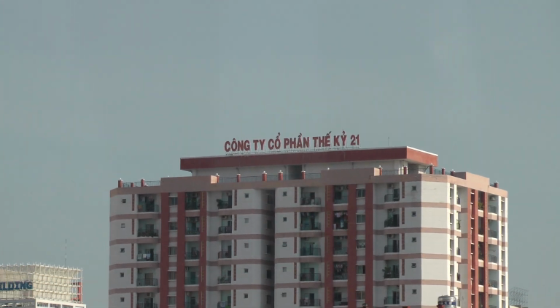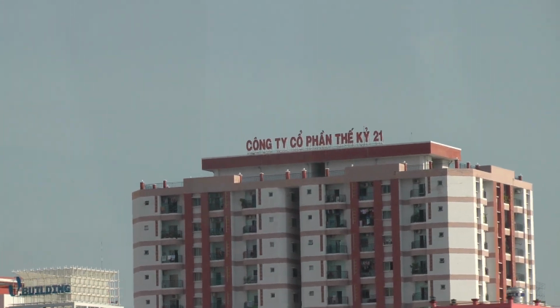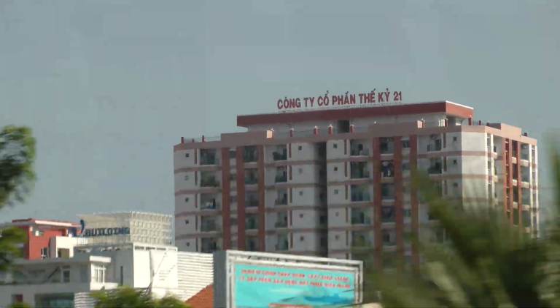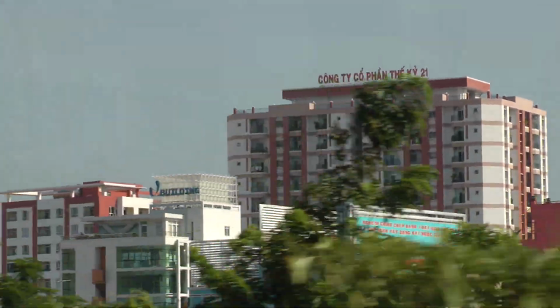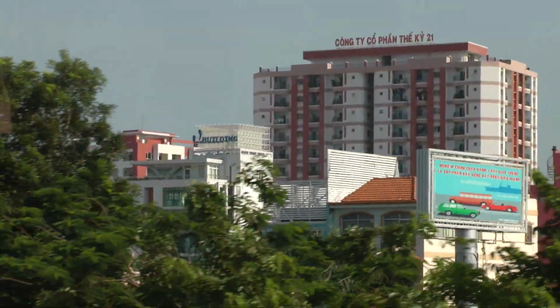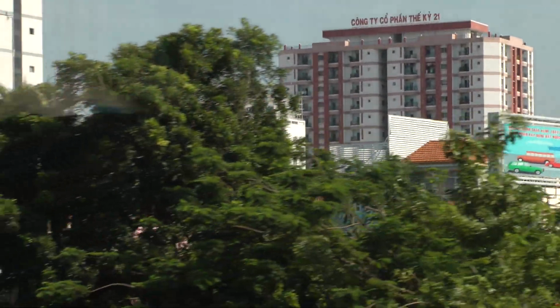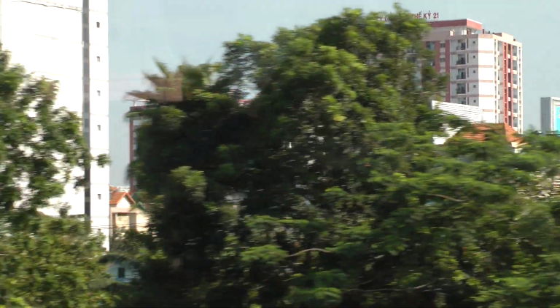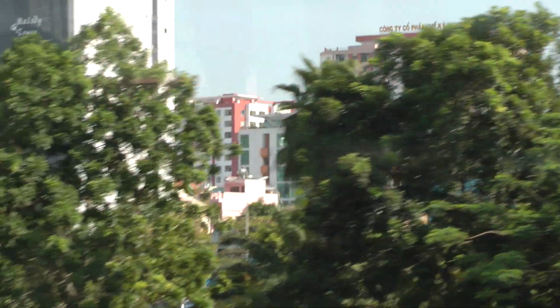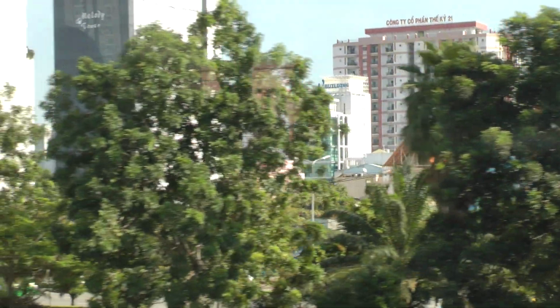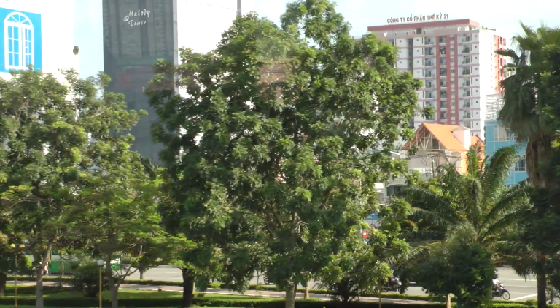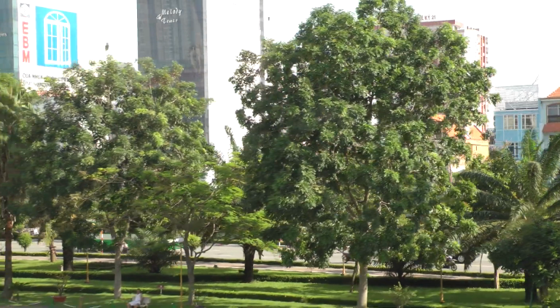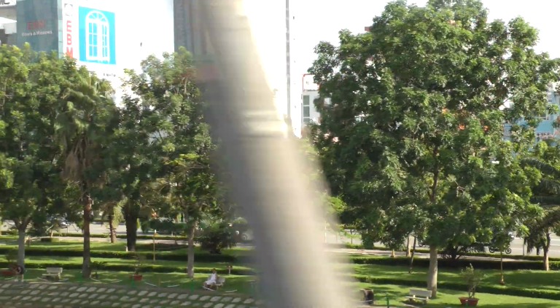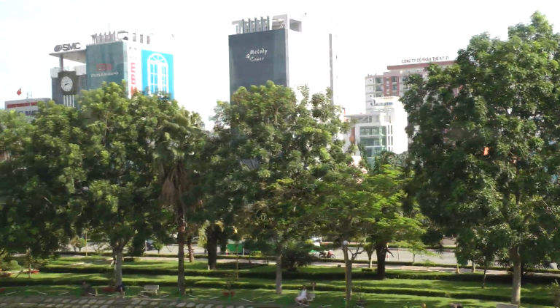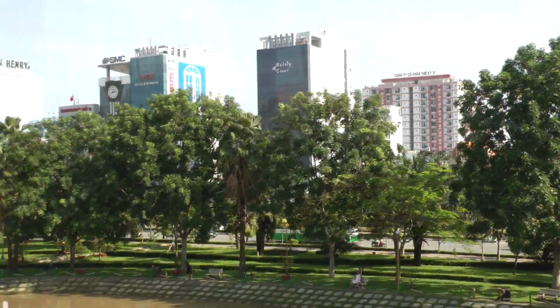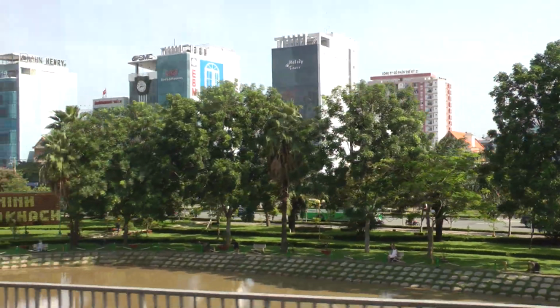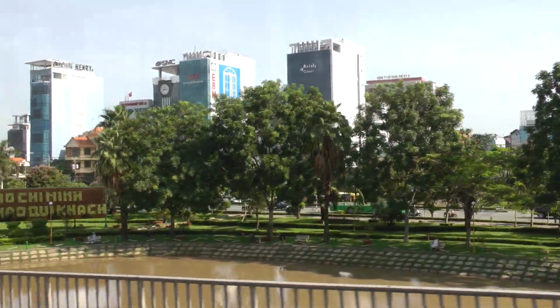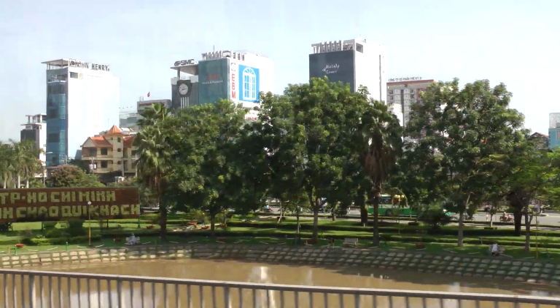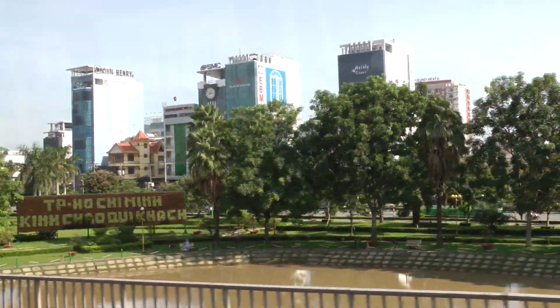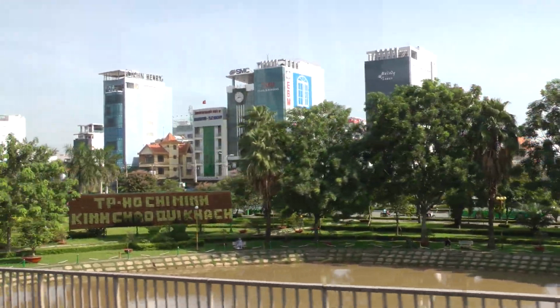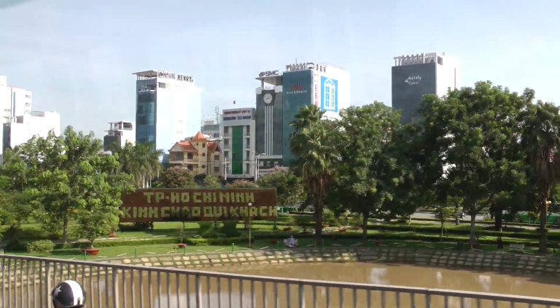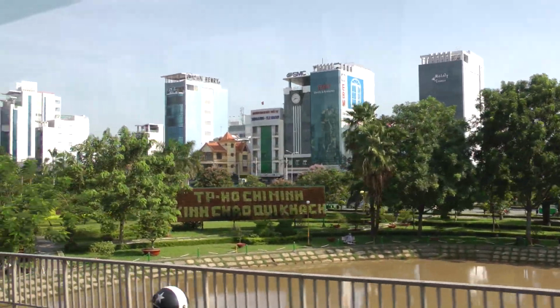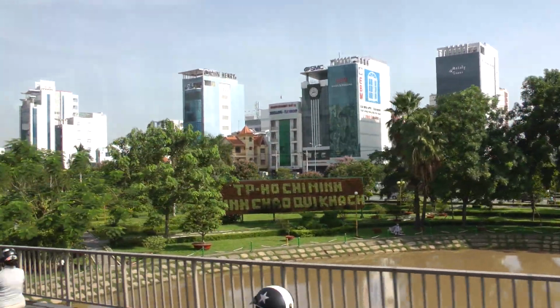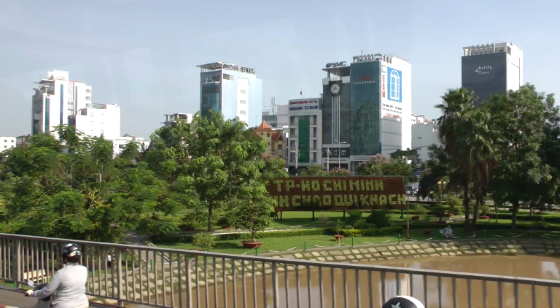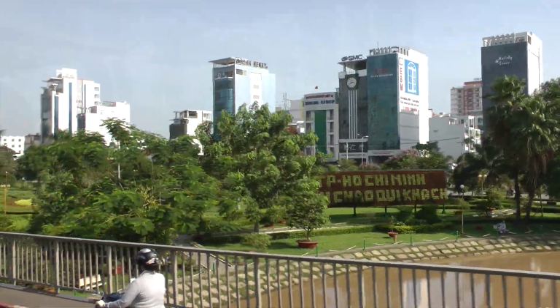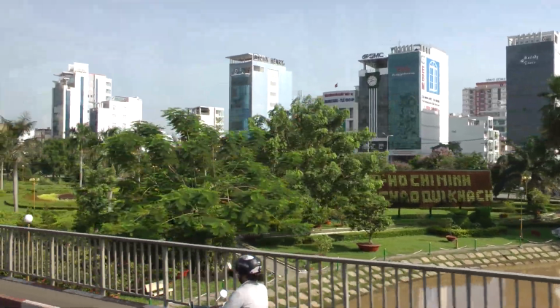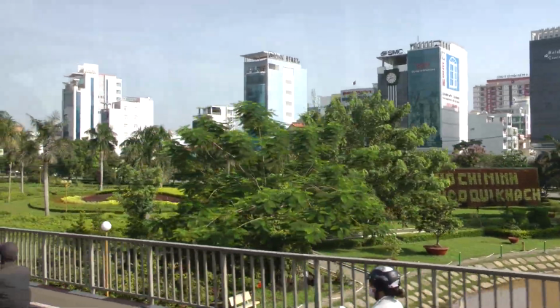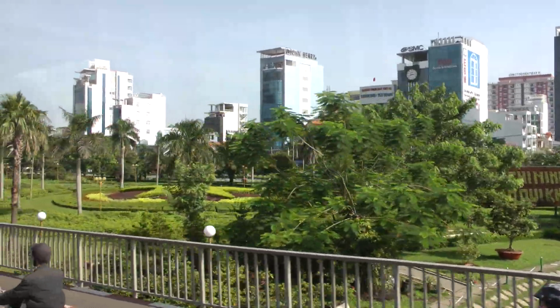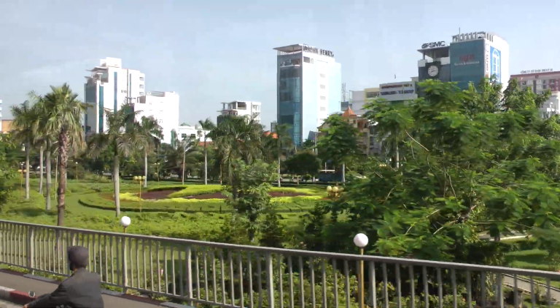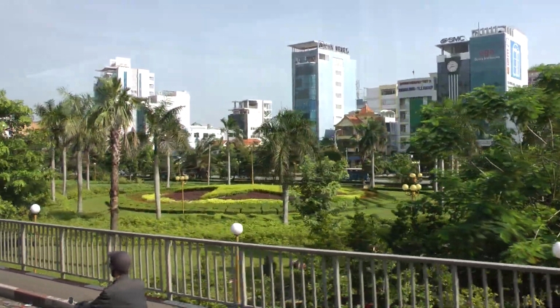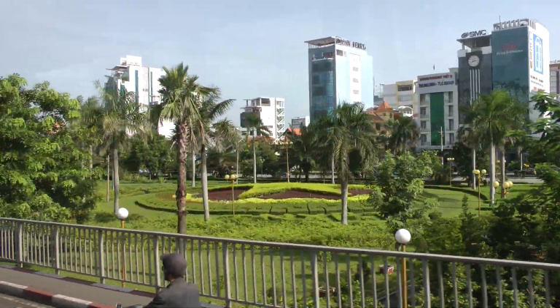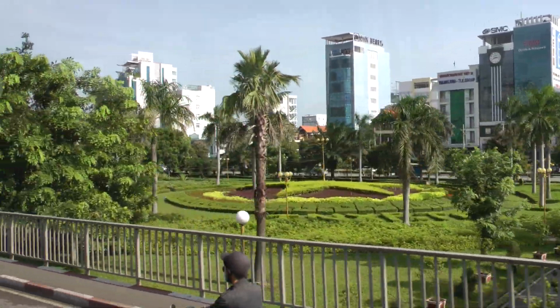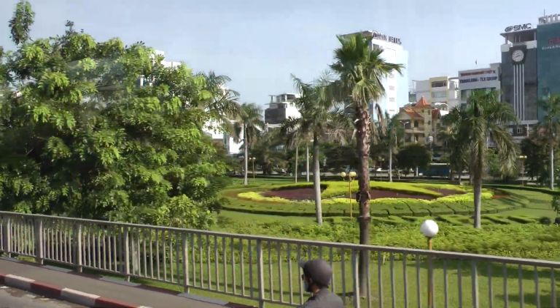They go to the center of the city, and after, they also connect with the Dong Nai River to go to the South China Sea. So from here to the South China Sea is around 75, 76 kilometers by the Saigon River.